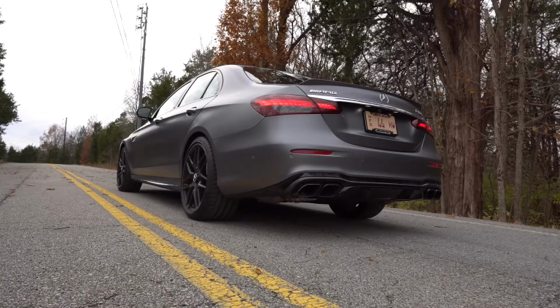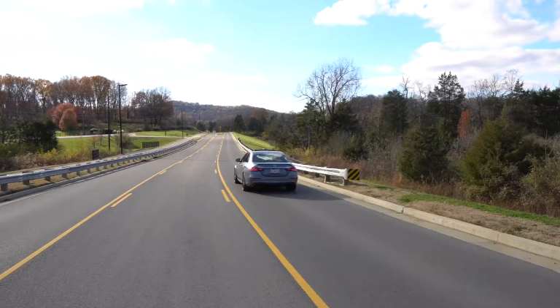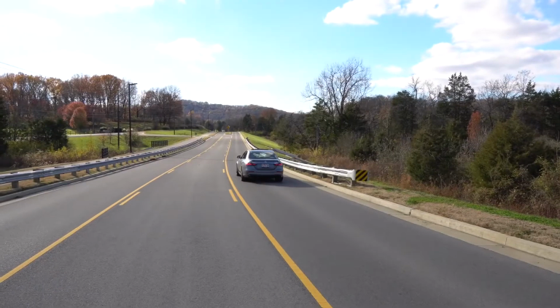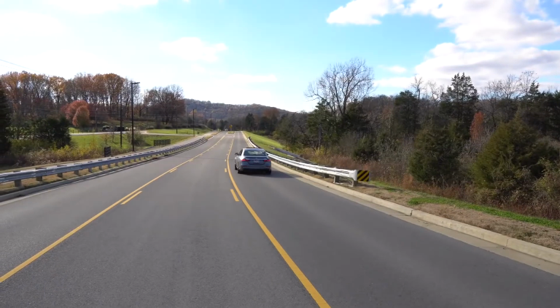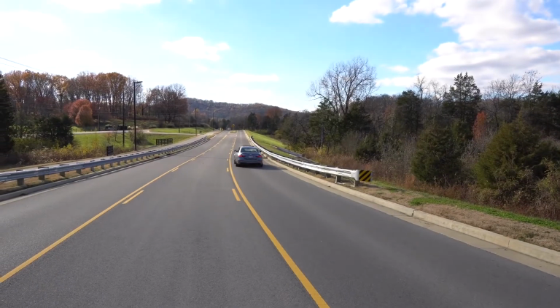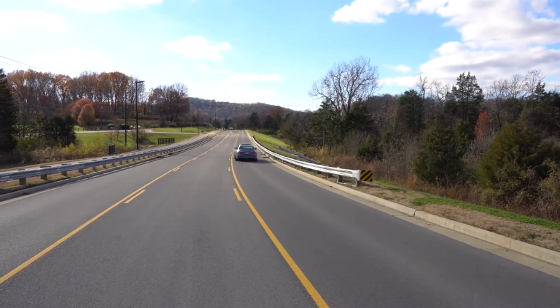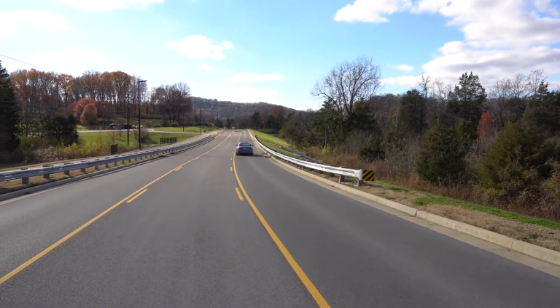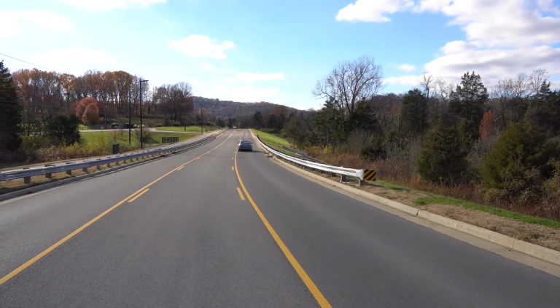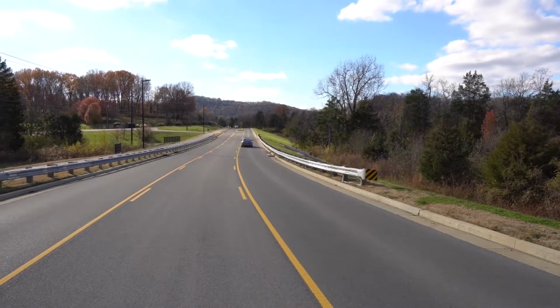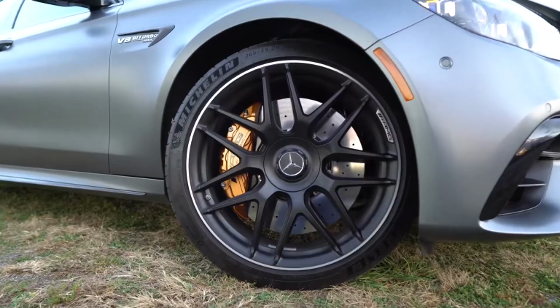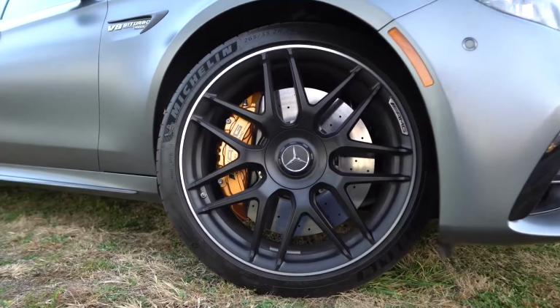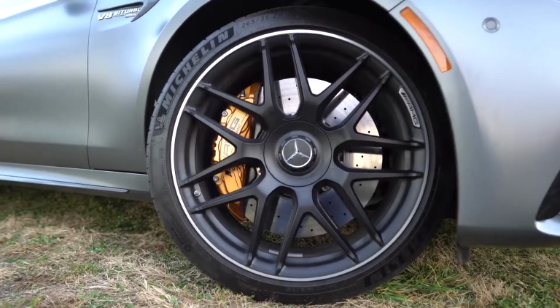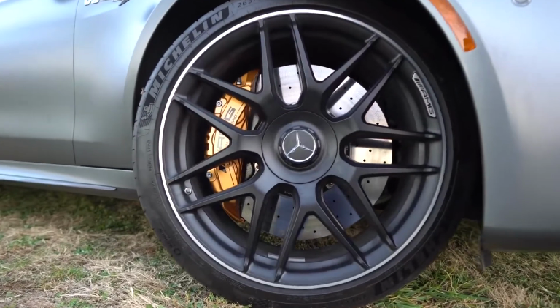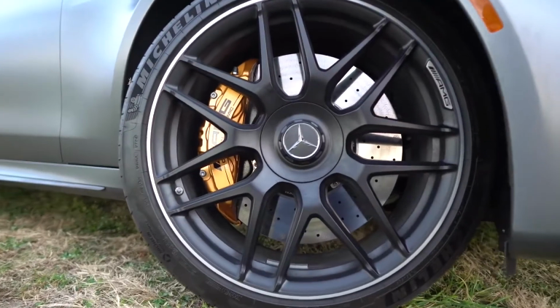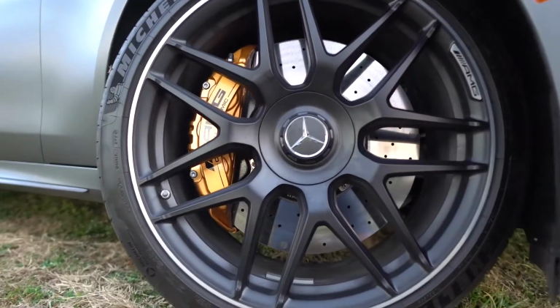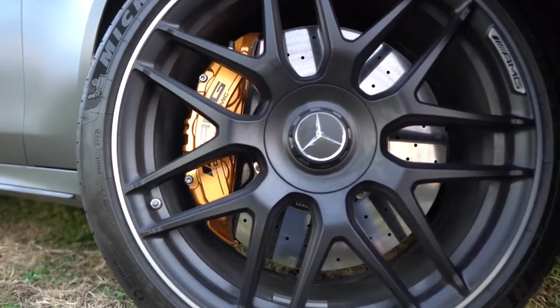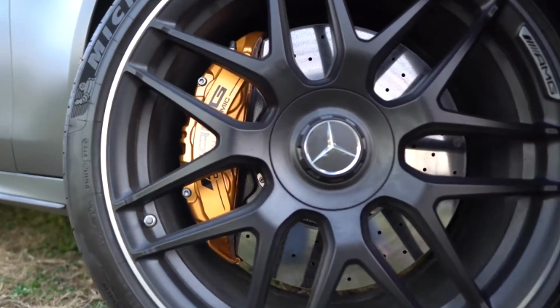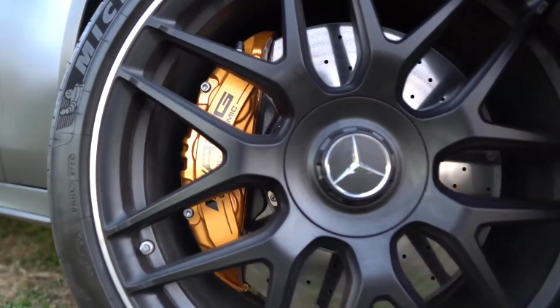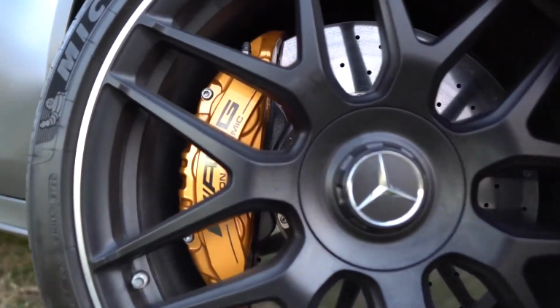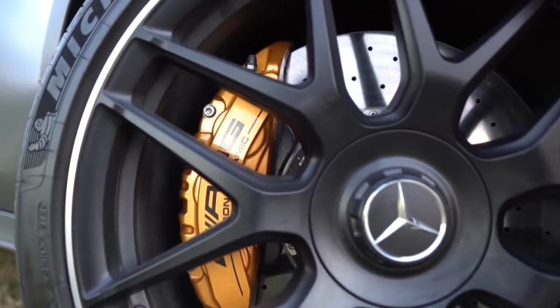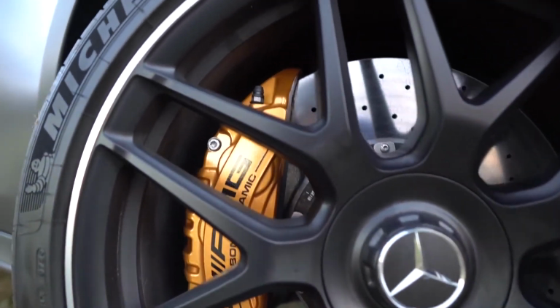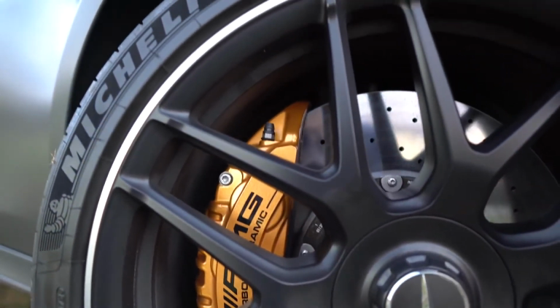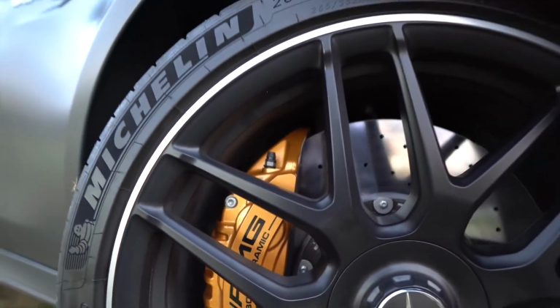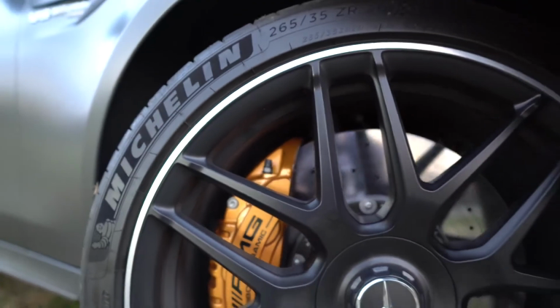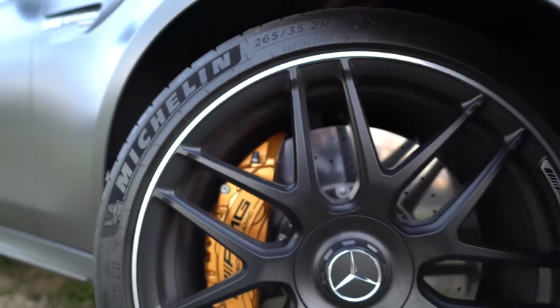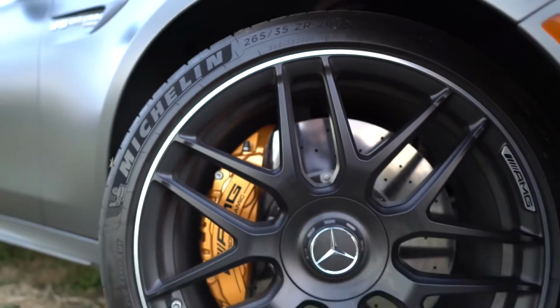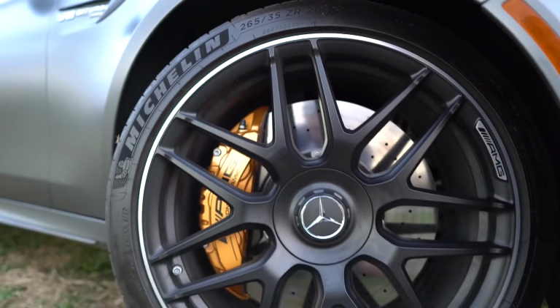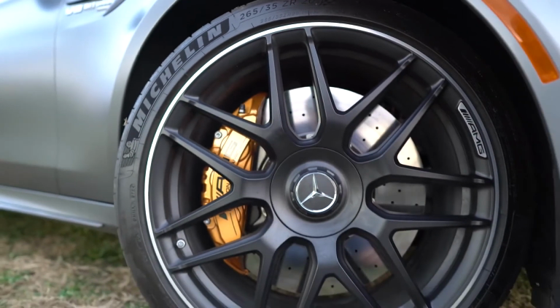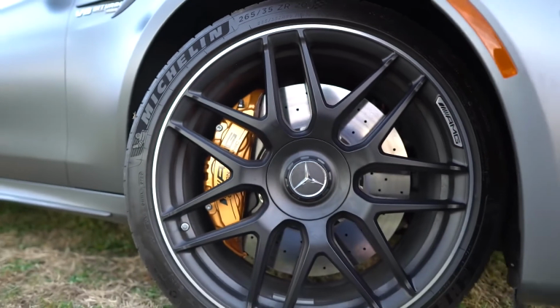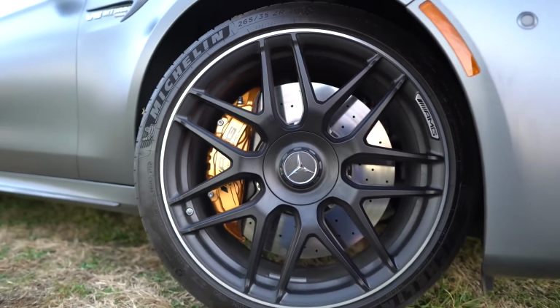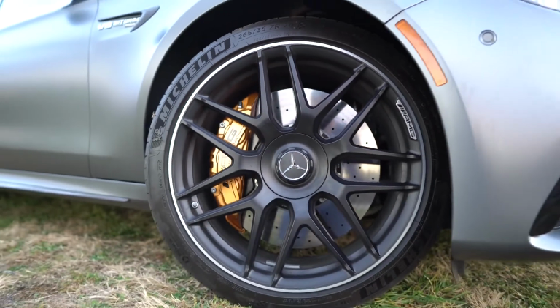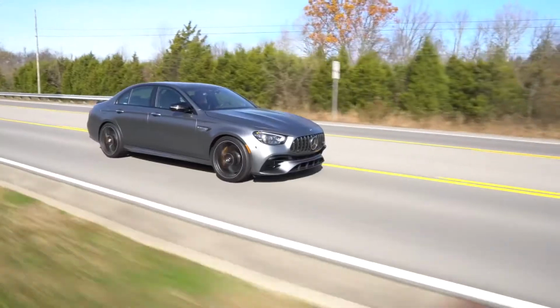The wheel arches are wider than on the standard E-Class, making the car in total 27mm wider than a standard car, and they help in giving the car a bigger, more sporty look. Also, the standard 20 inch alloys help with that too.